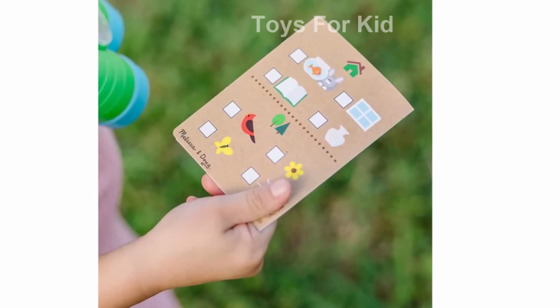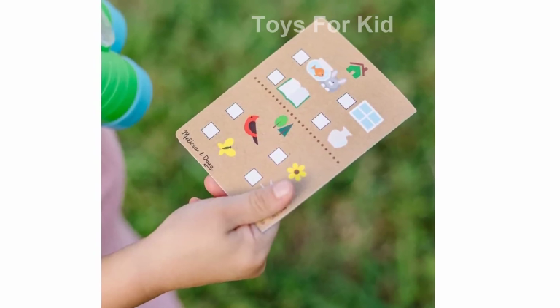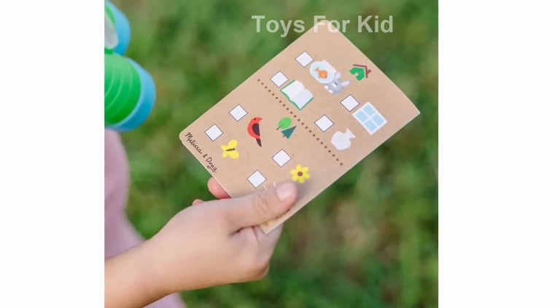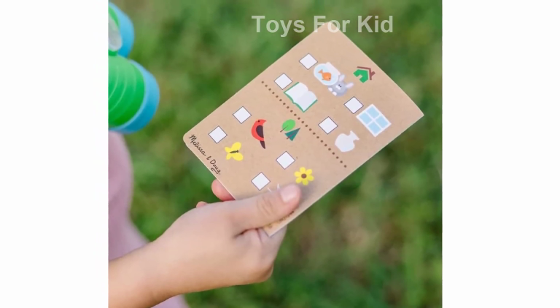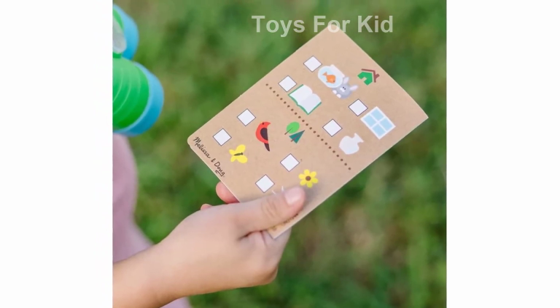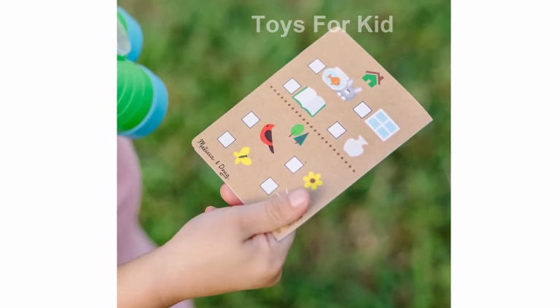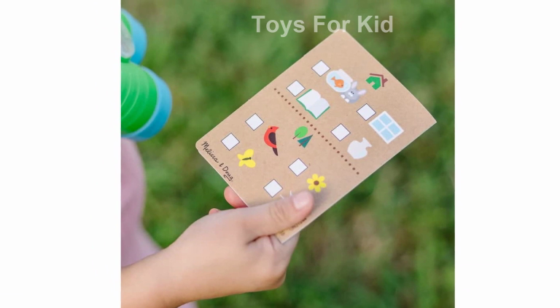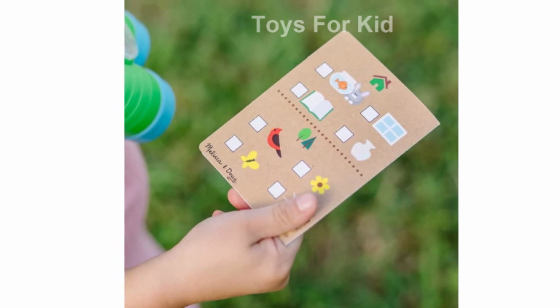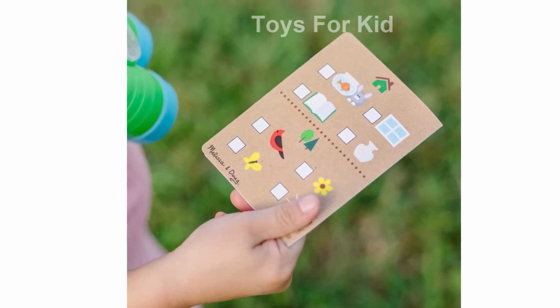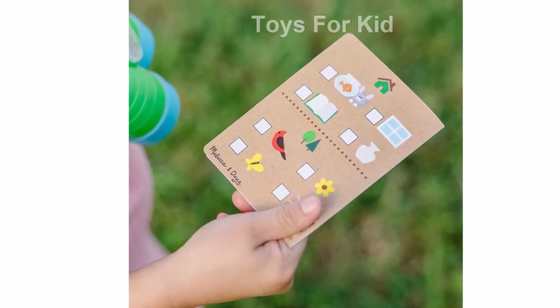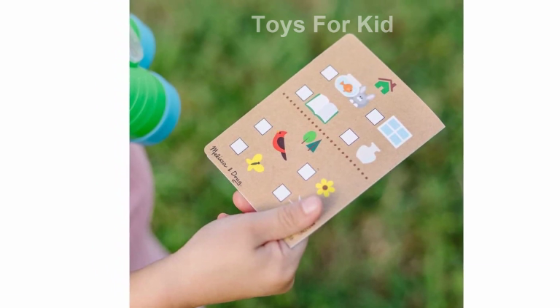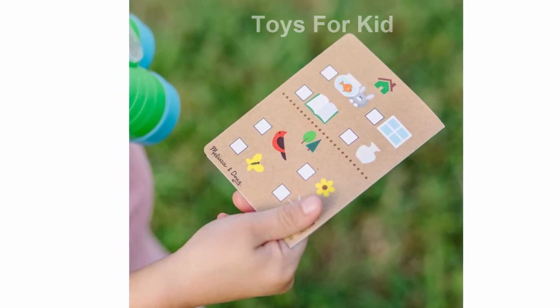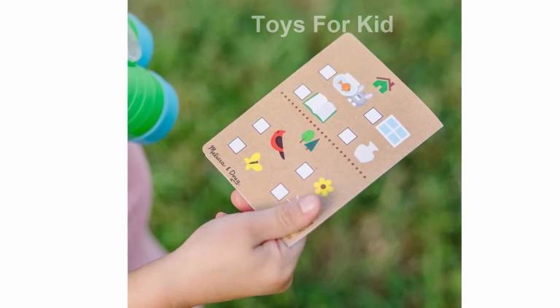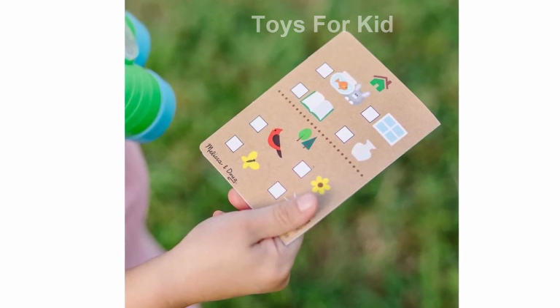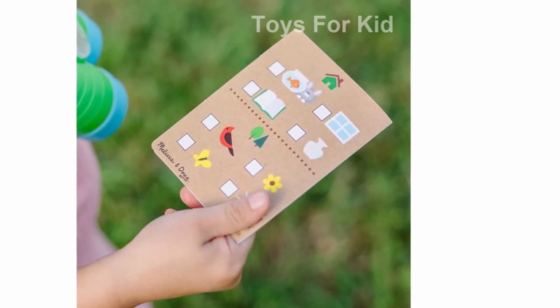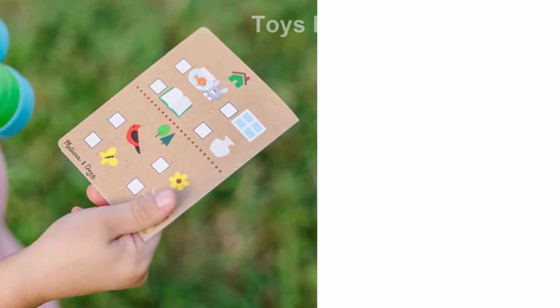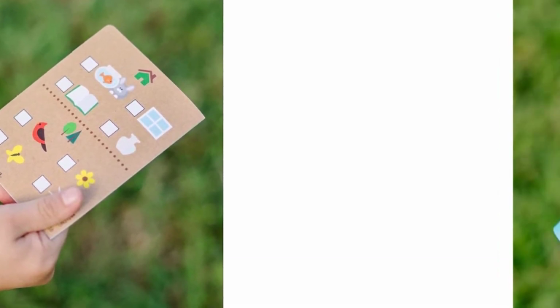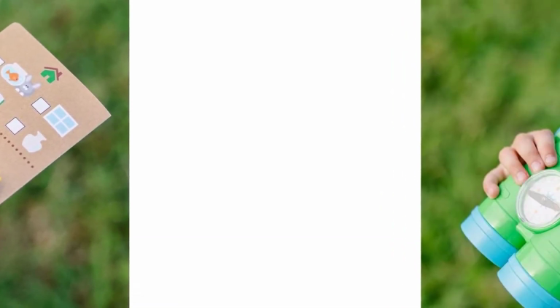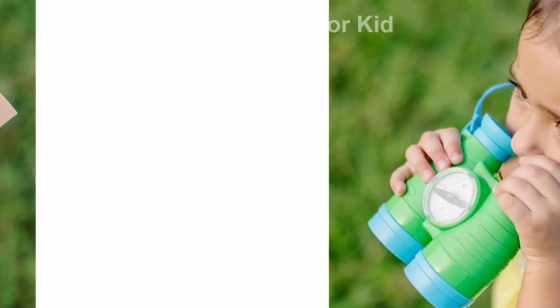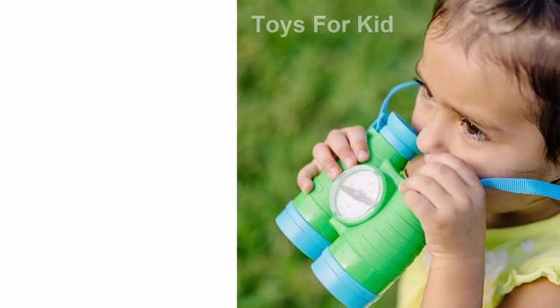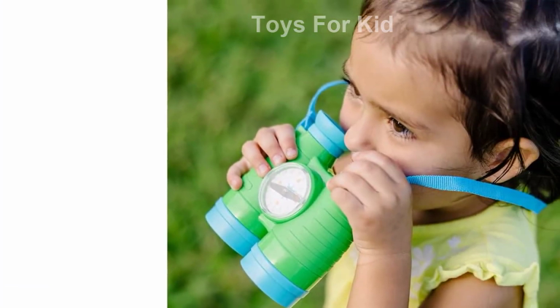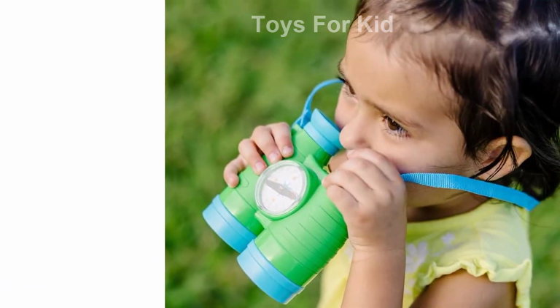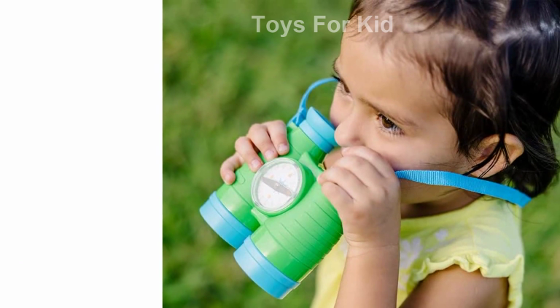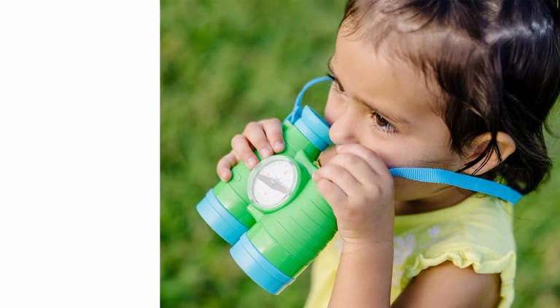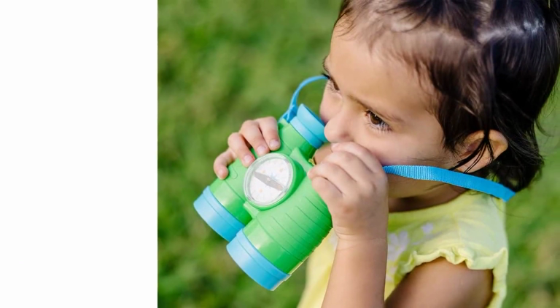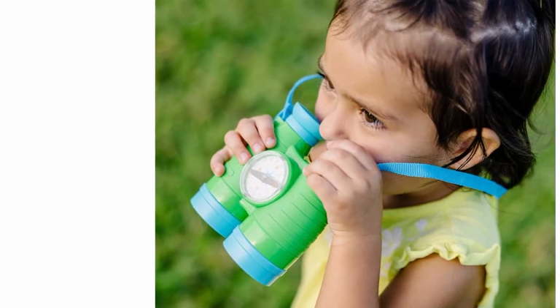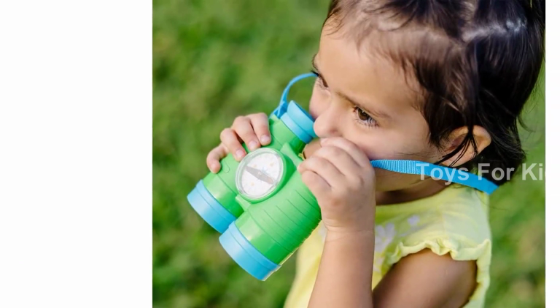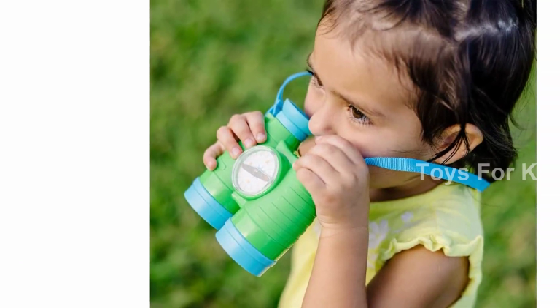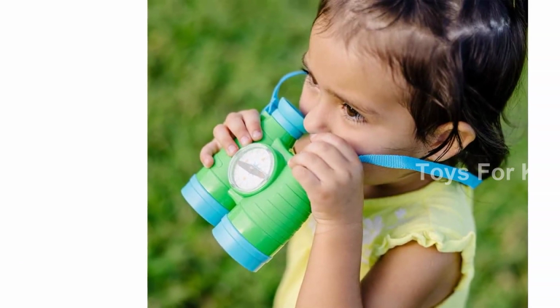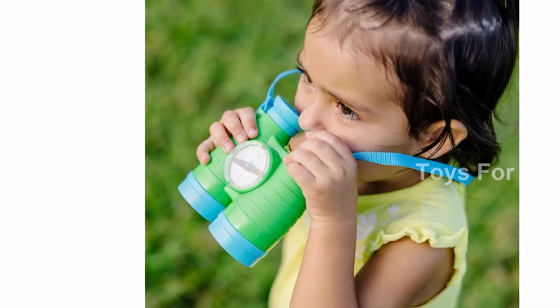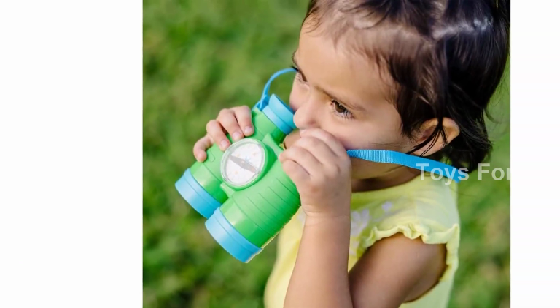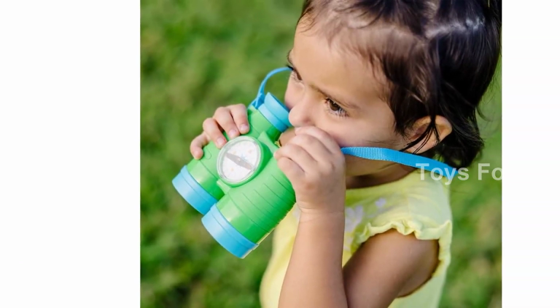The set also includes an adjustable strap with self-stick closure, a handy storage bag, a reusable field guide with activities, maps, and tips, as well as a collectible medallion.